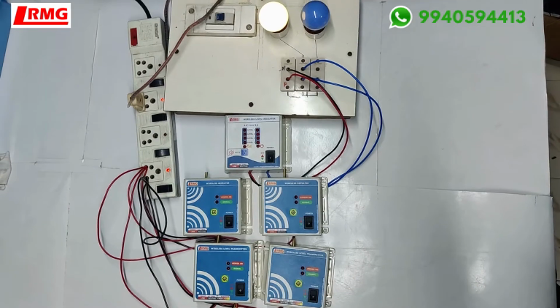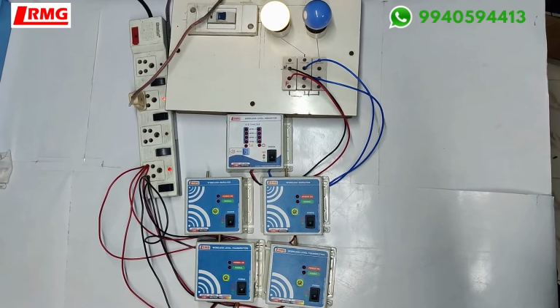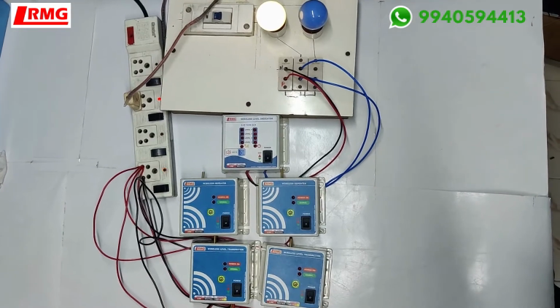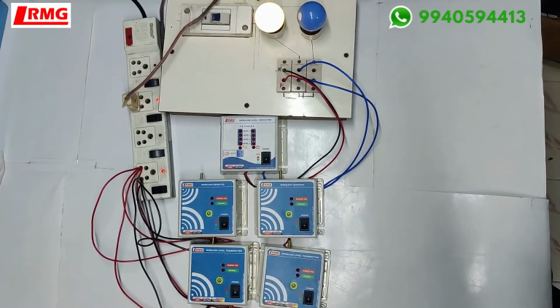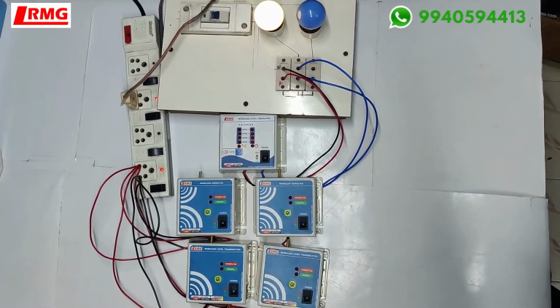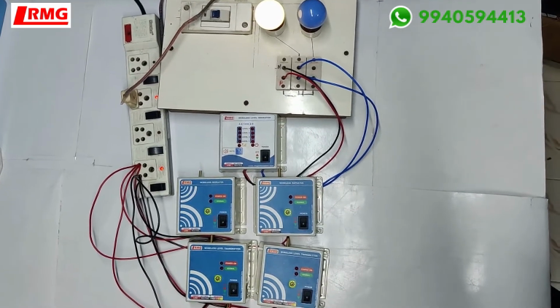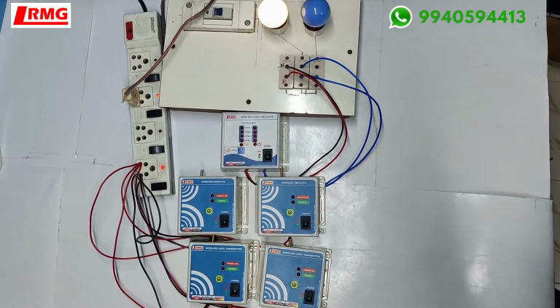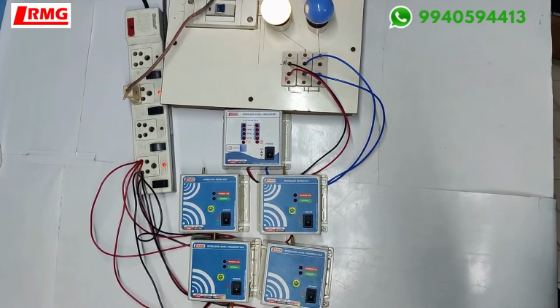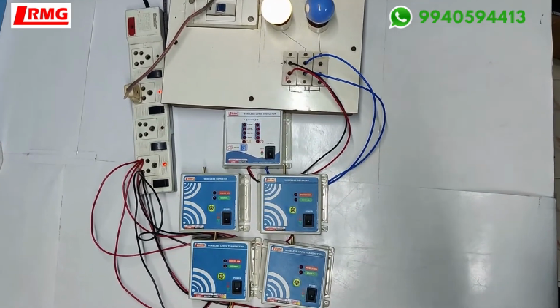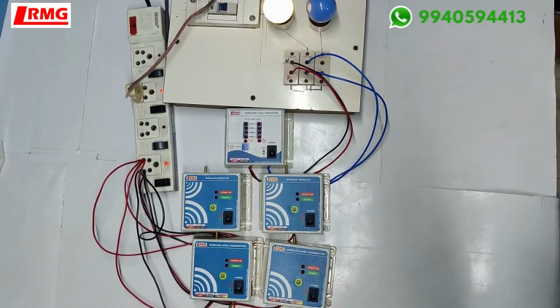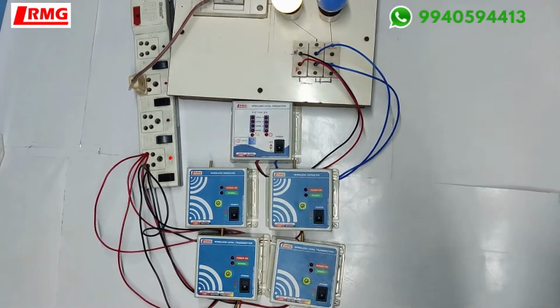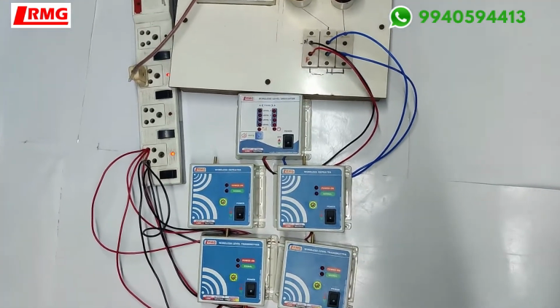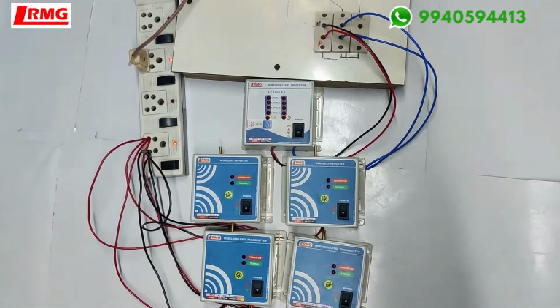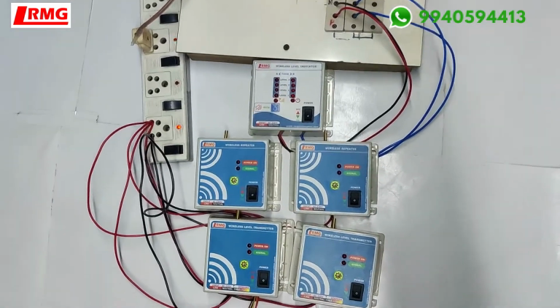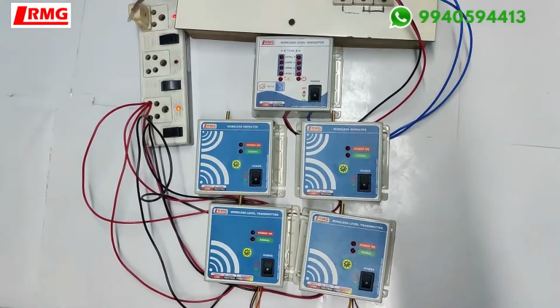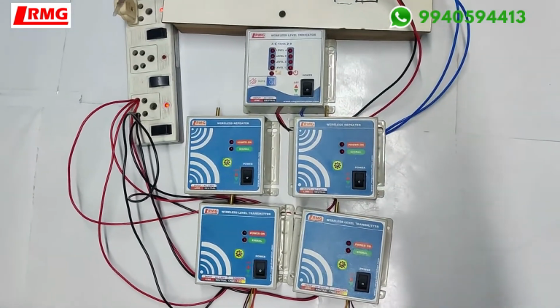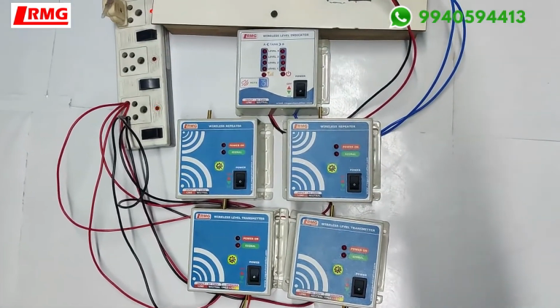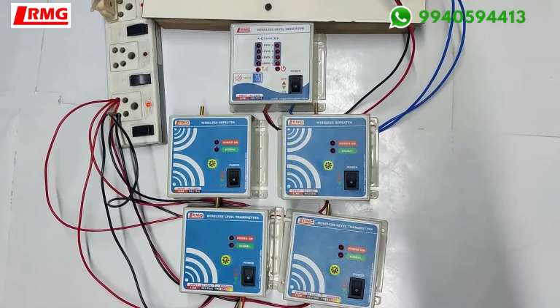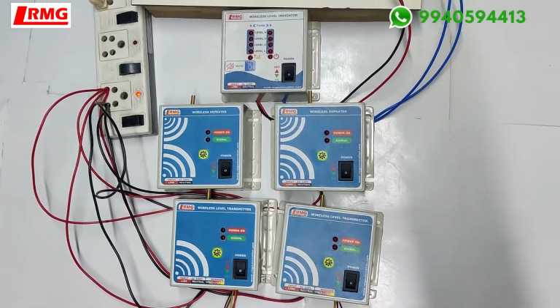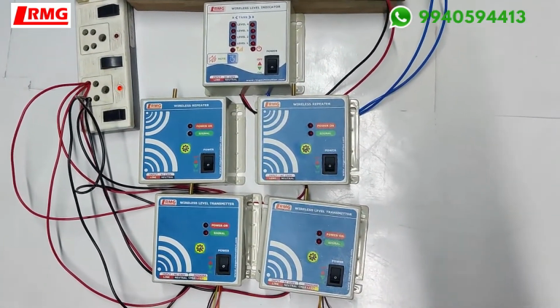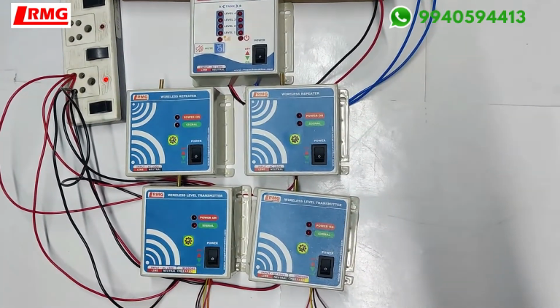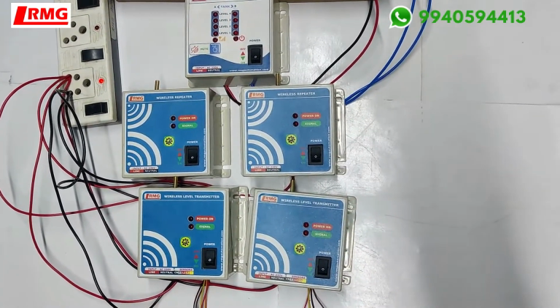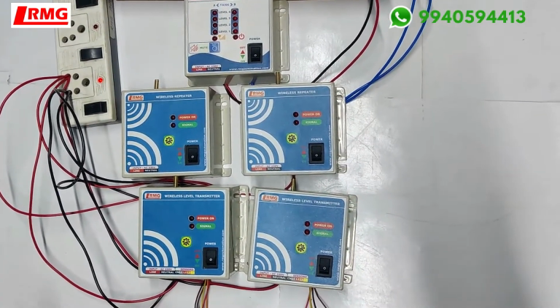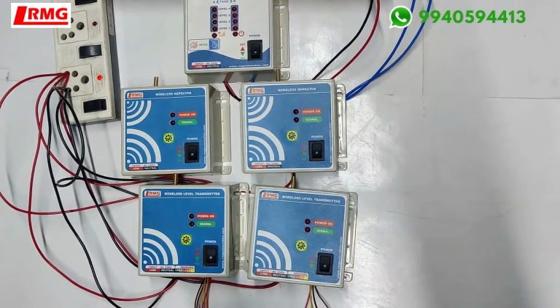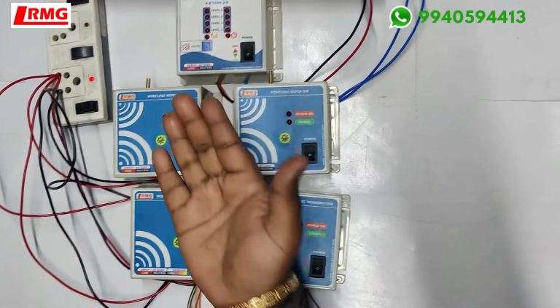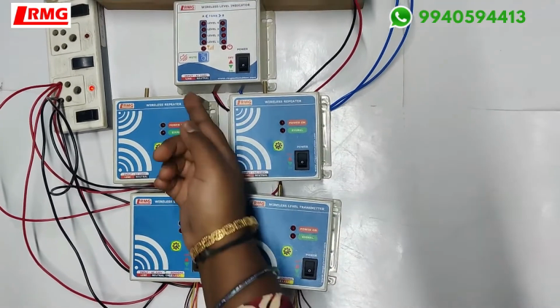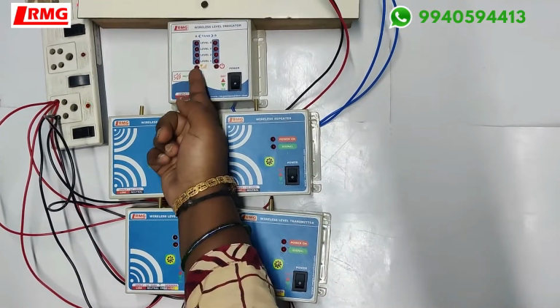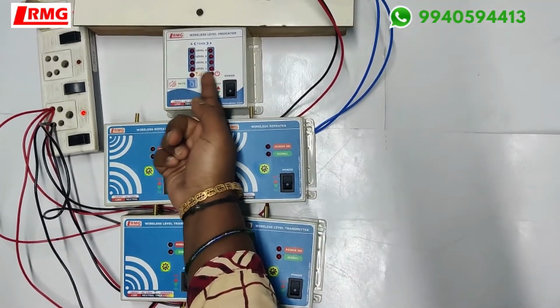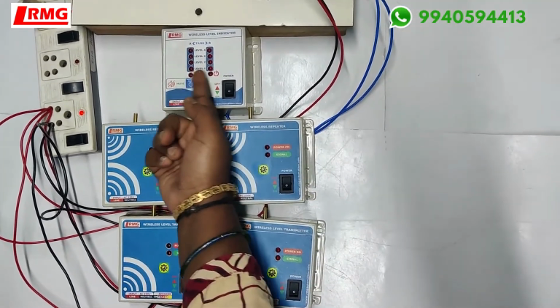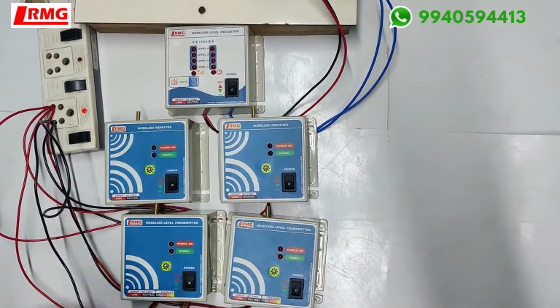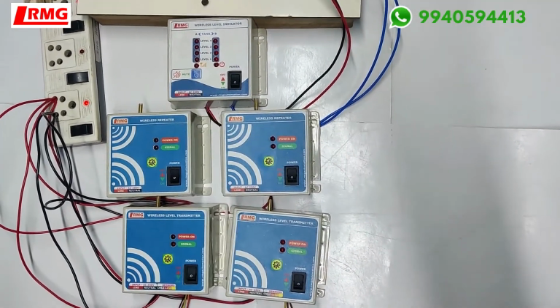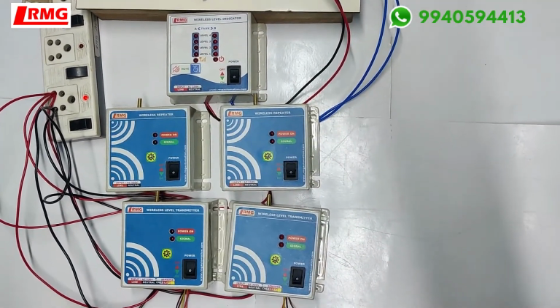Hello viewers, today we are going to see a different concept of wireless multi-tank water level indicator. A customer requested a dual tank system — a dual tank level indicator.